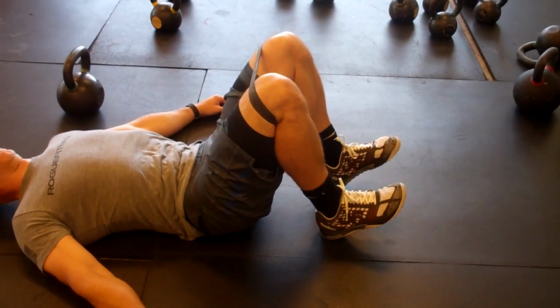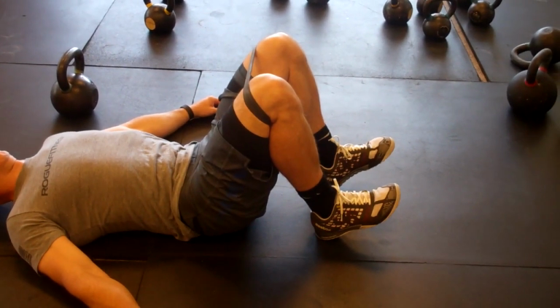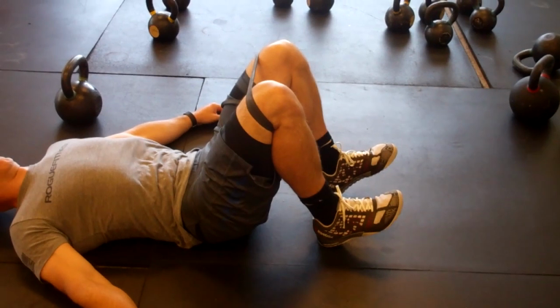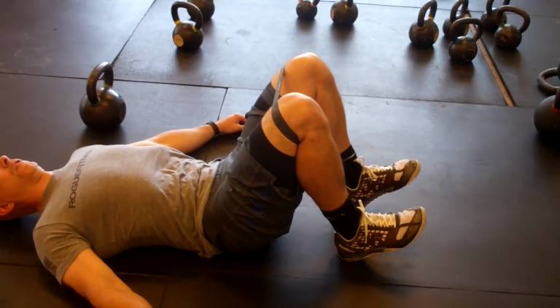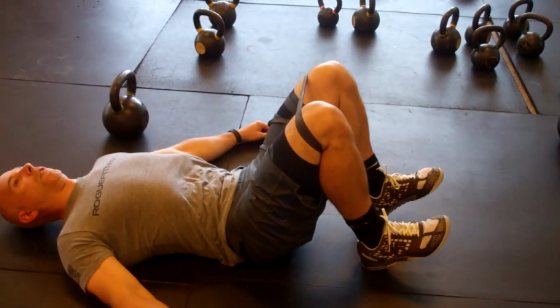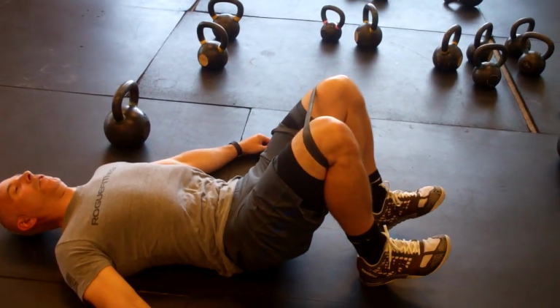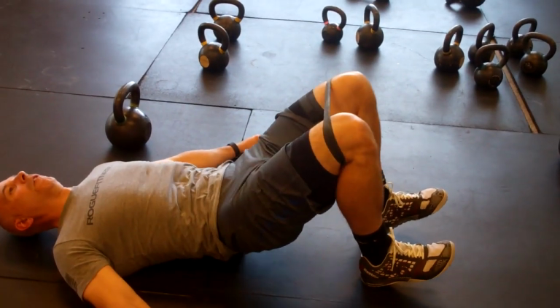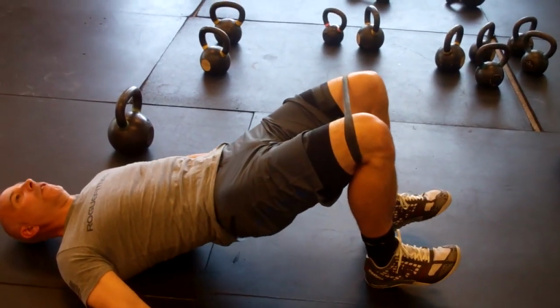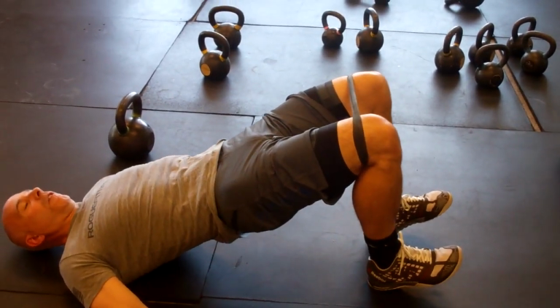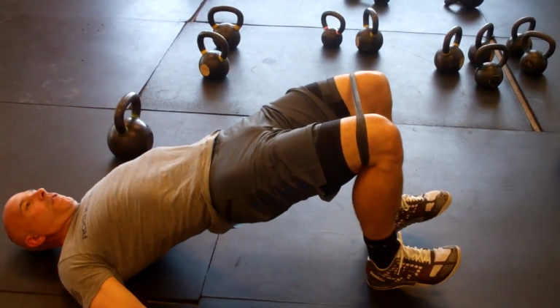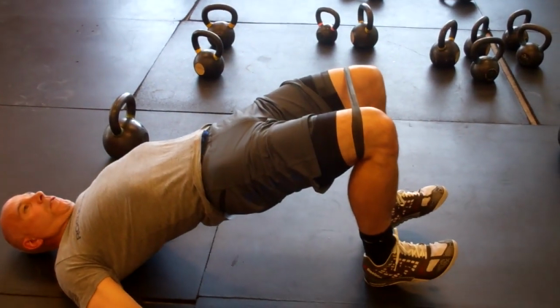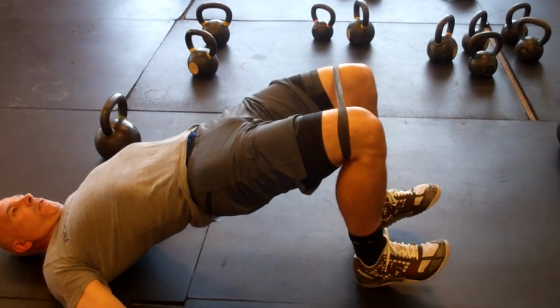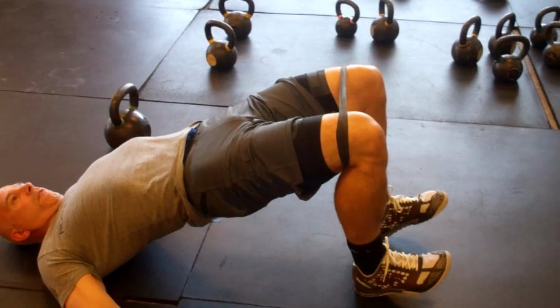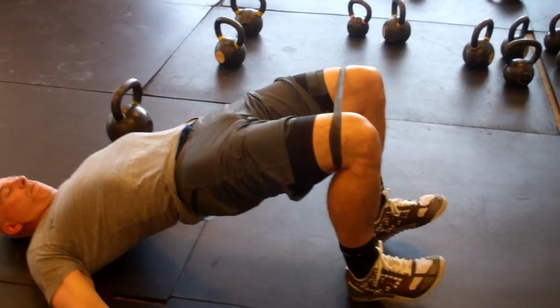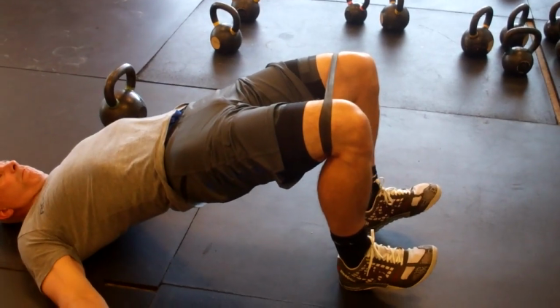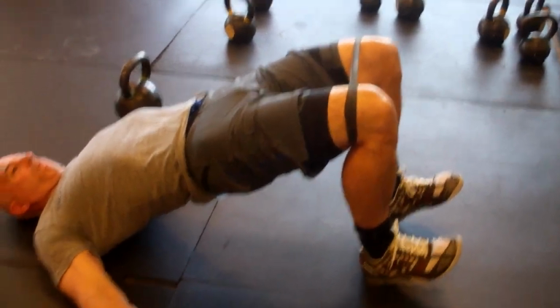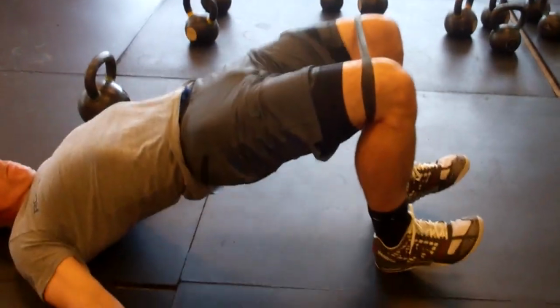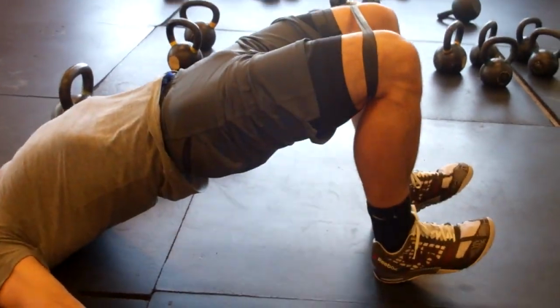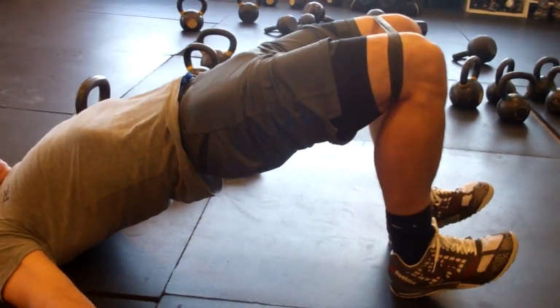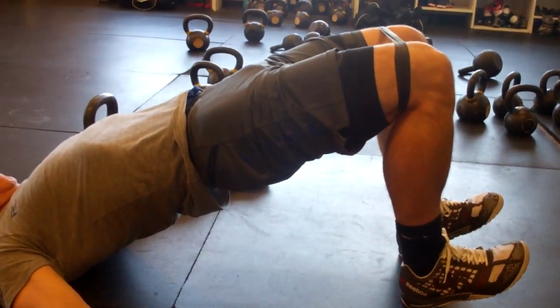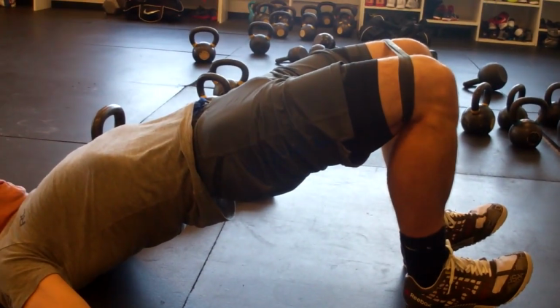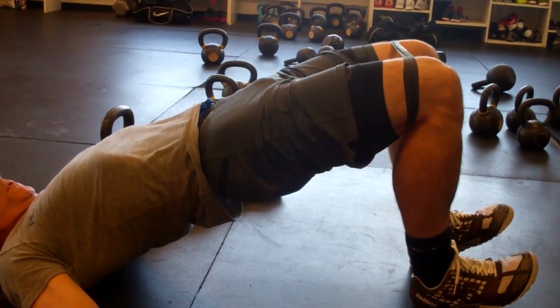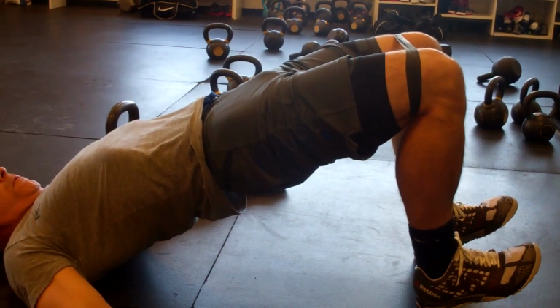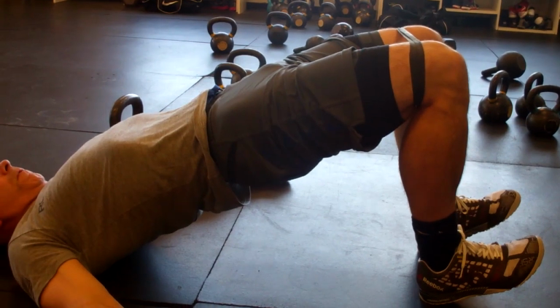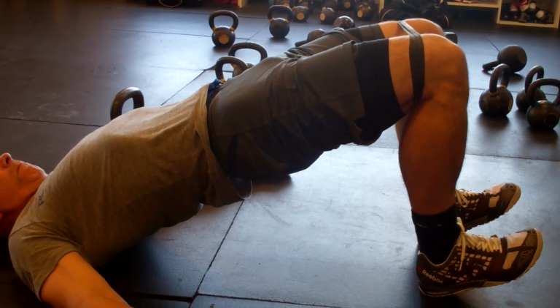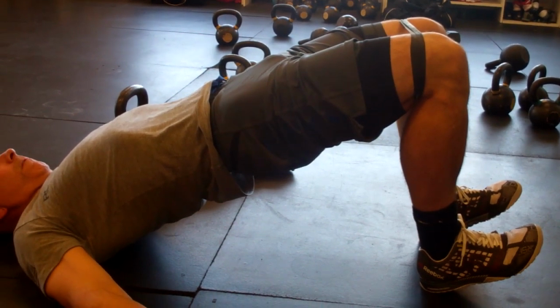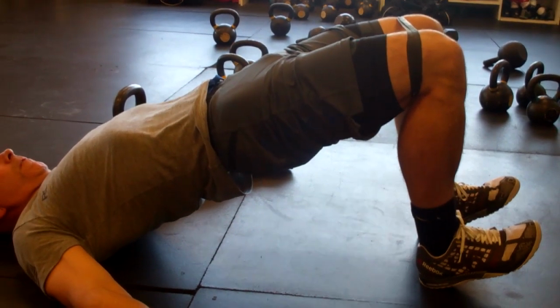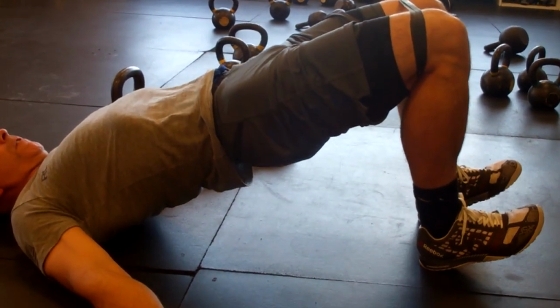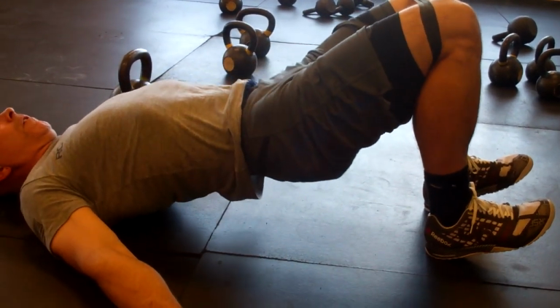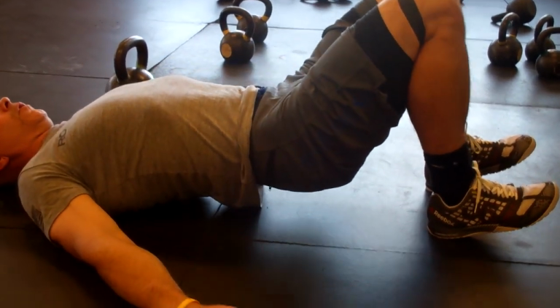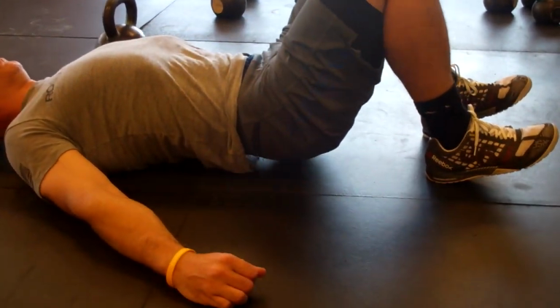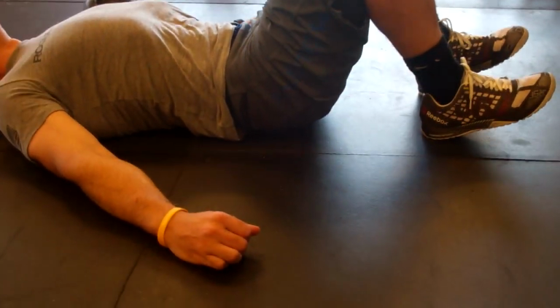From here, I'm going to cue him to tuck his pelvis and drive his hips to the ceiling. Tuck your pelvis — drive it up. Now he's going to hold that position, squeezing his glutes. He's getting good extension here. Let's get a 5-second hold — squeeze — and then come all the way back down, making sure the lower back returns to the ground.